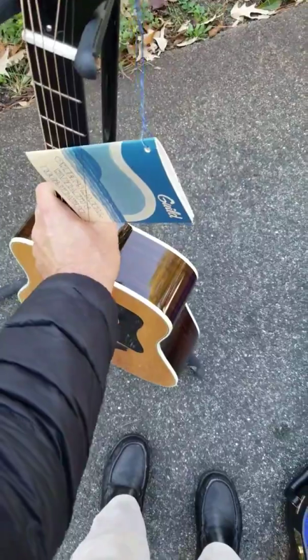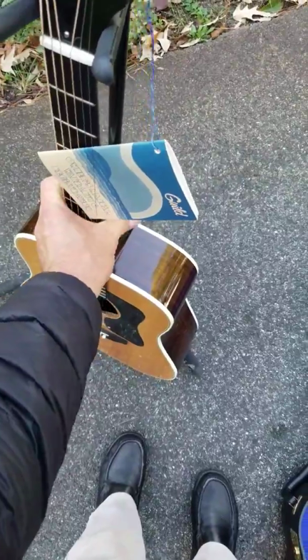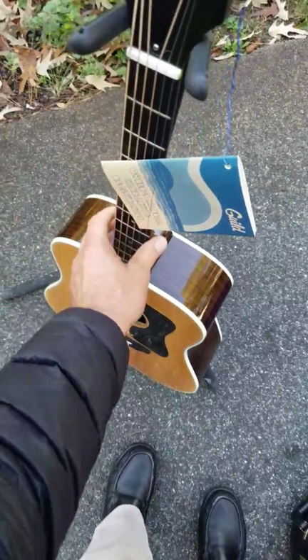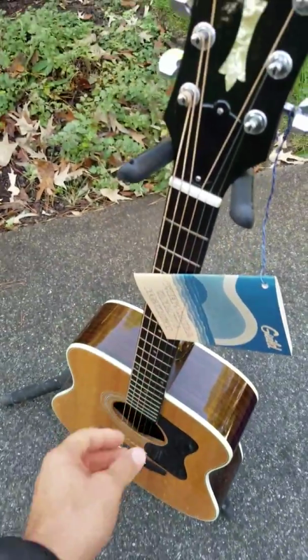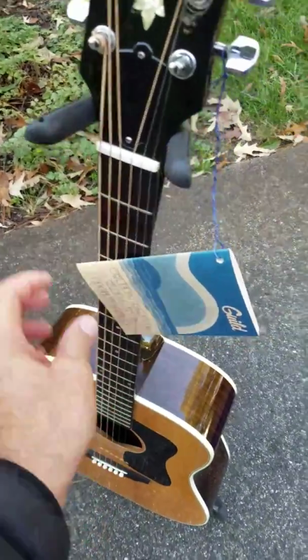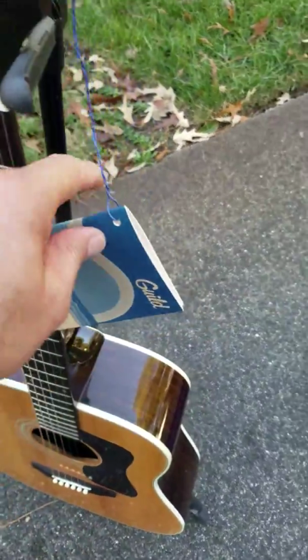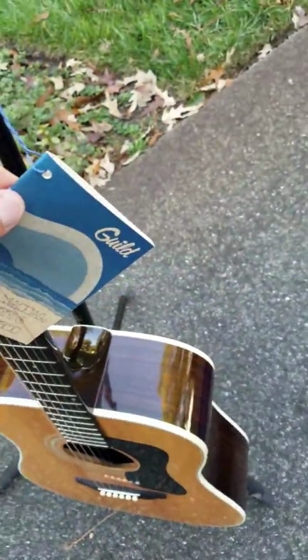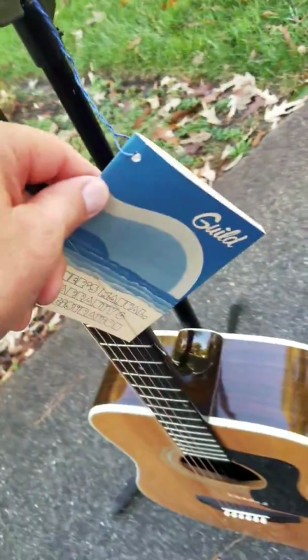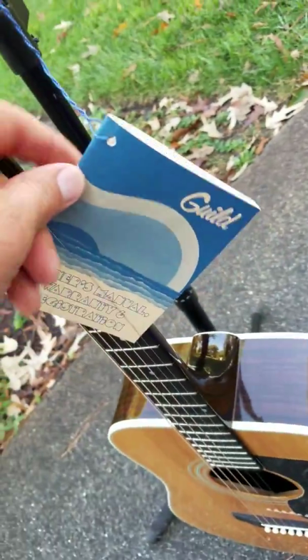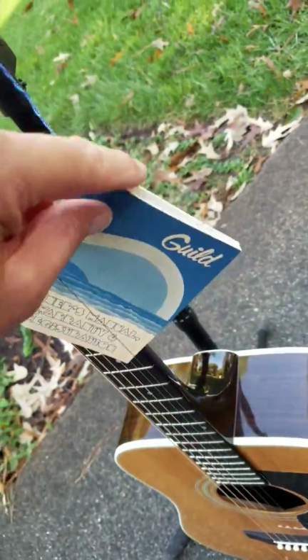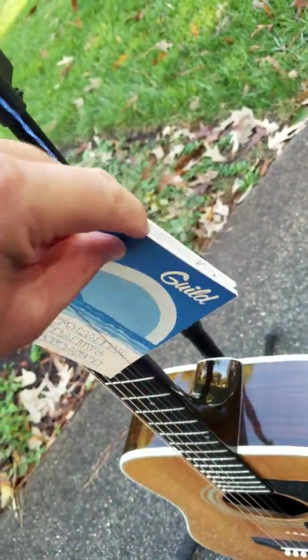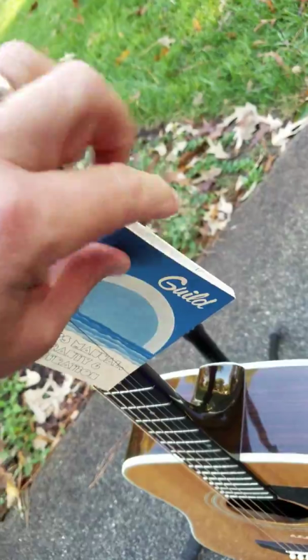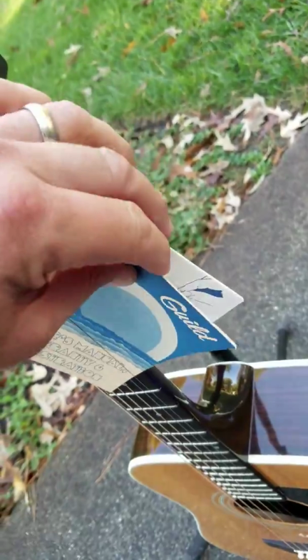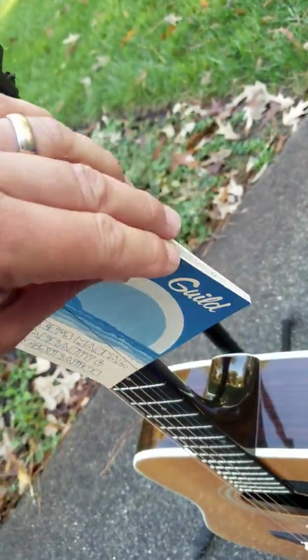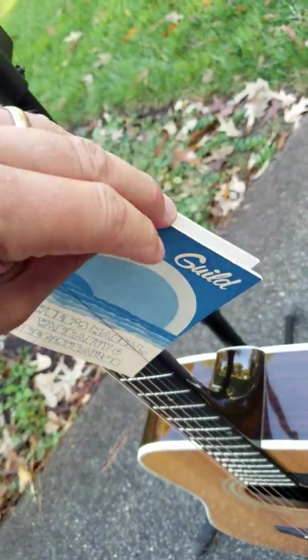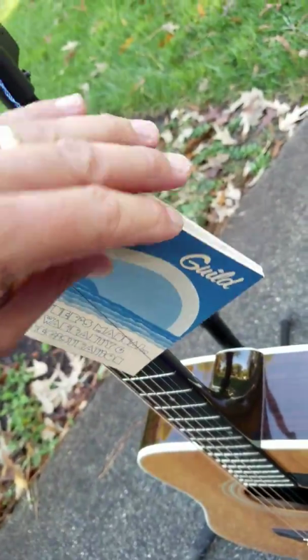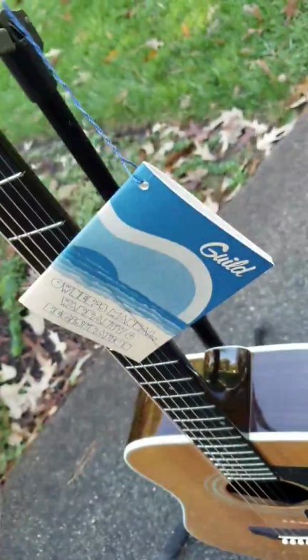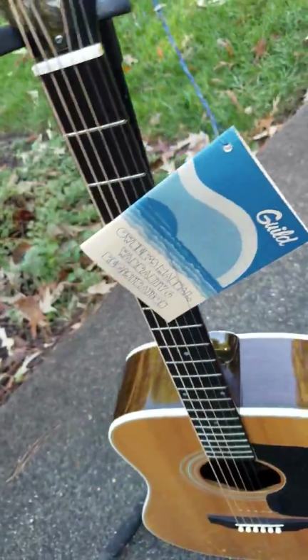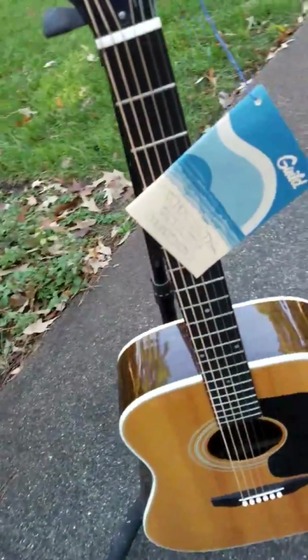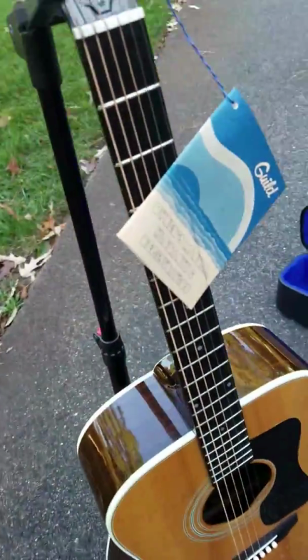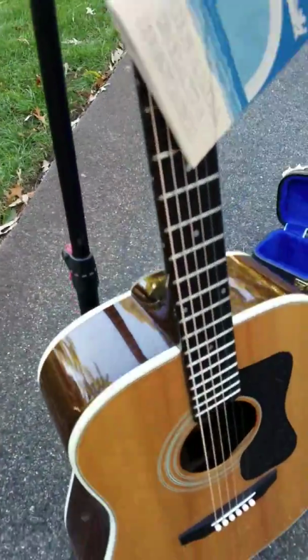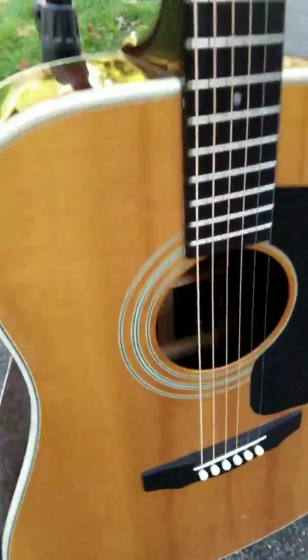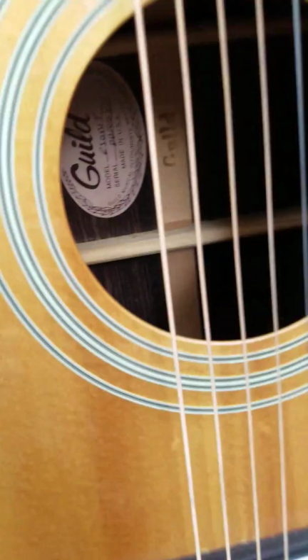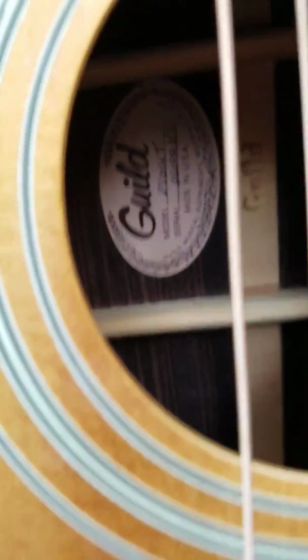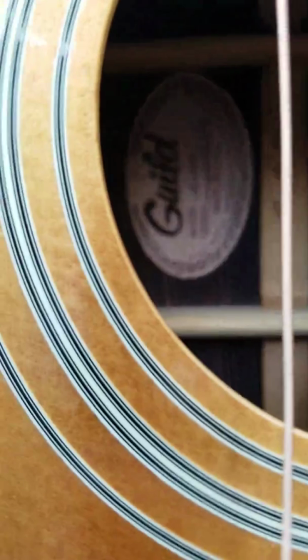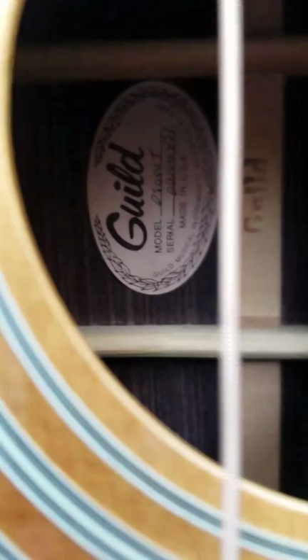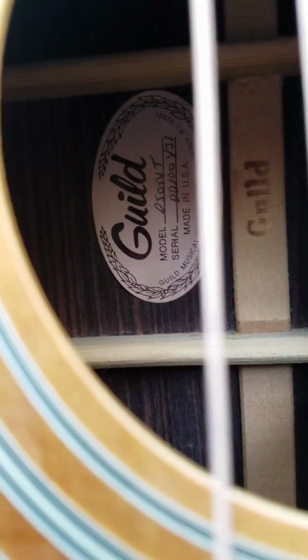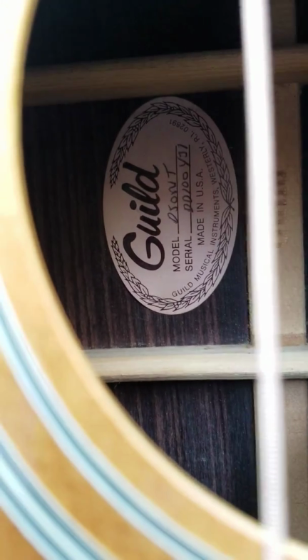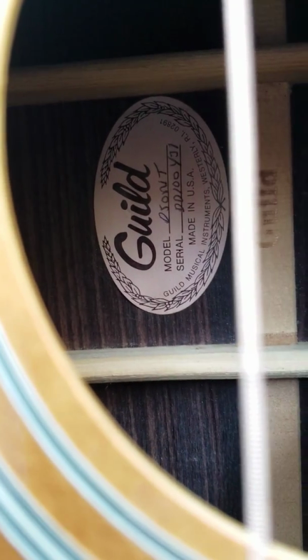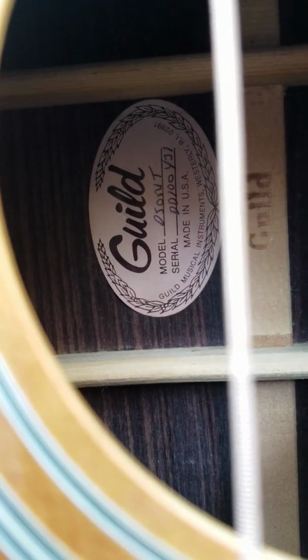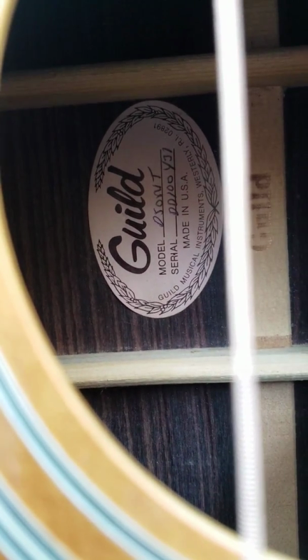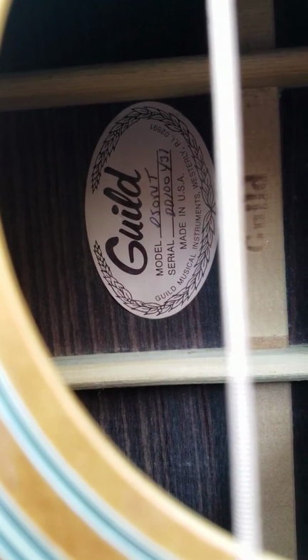The manual is literally unread — I believe there's not a page bent or torn, it's still holding its shape perfectly. Inside the guitar there's your model number and serial number.